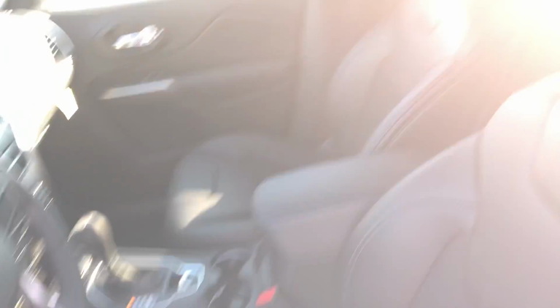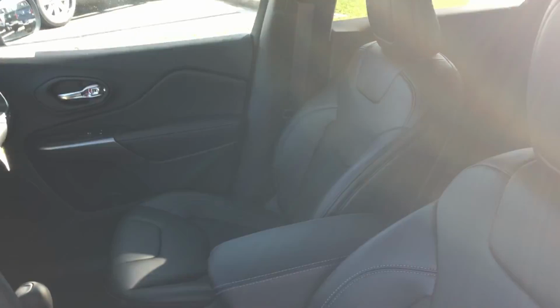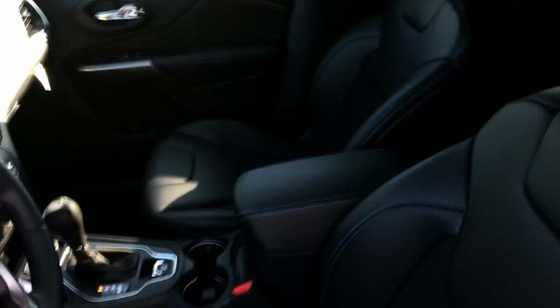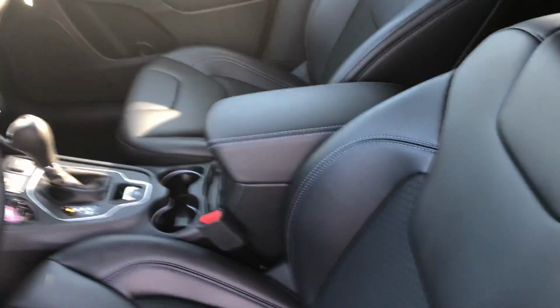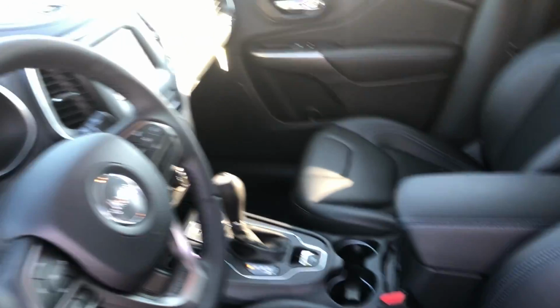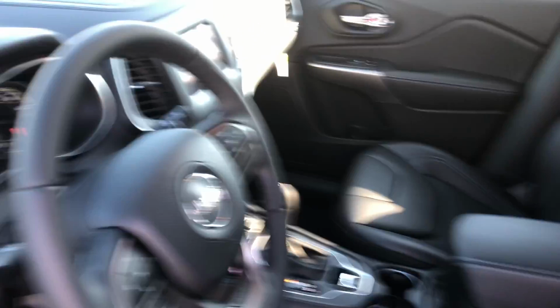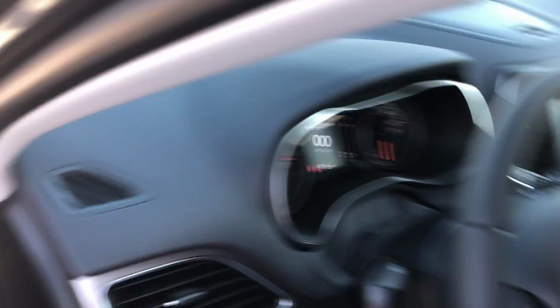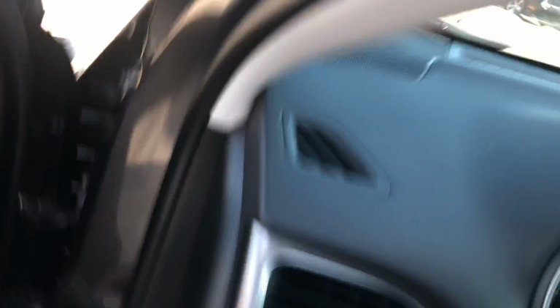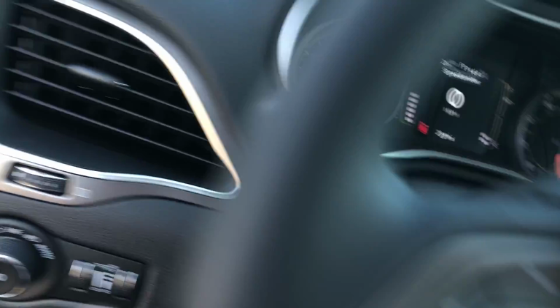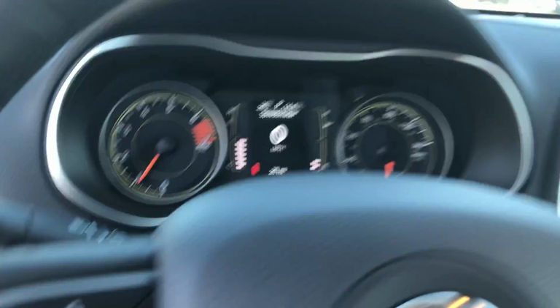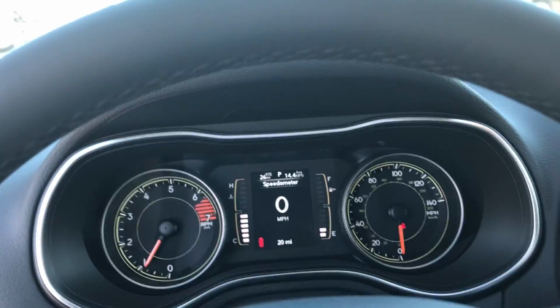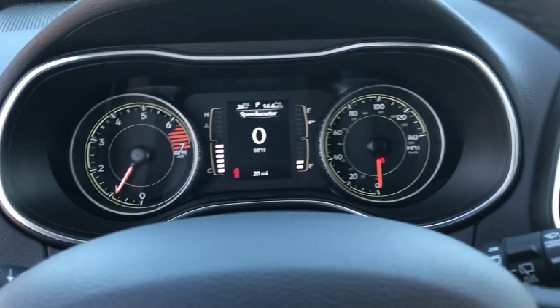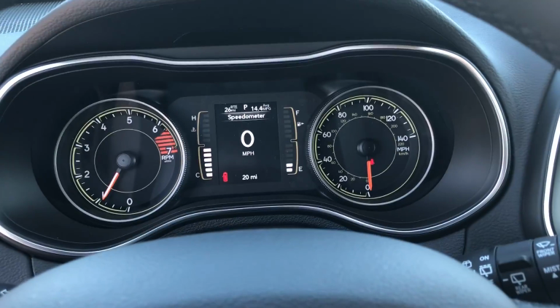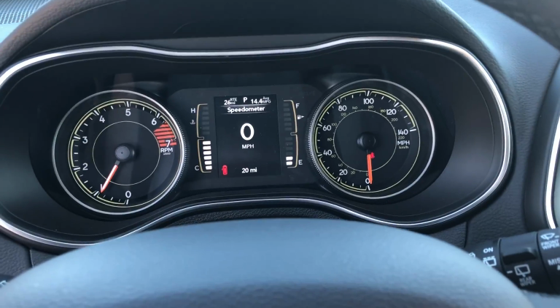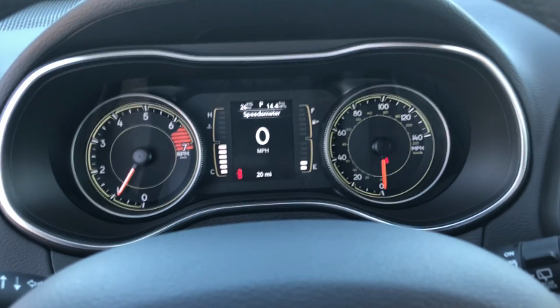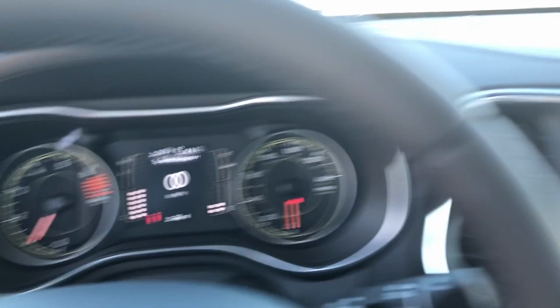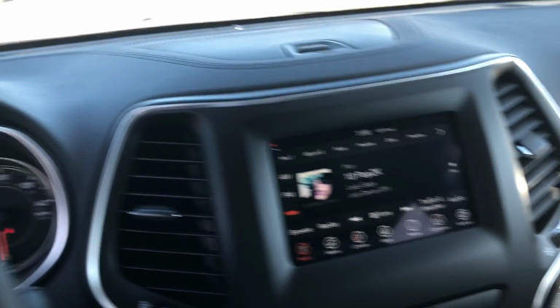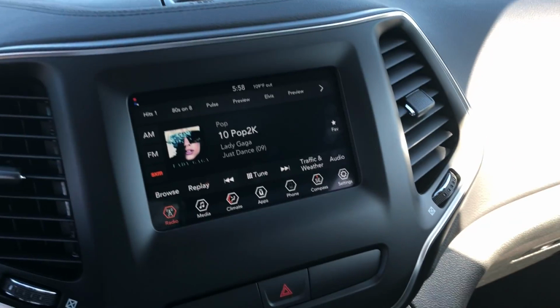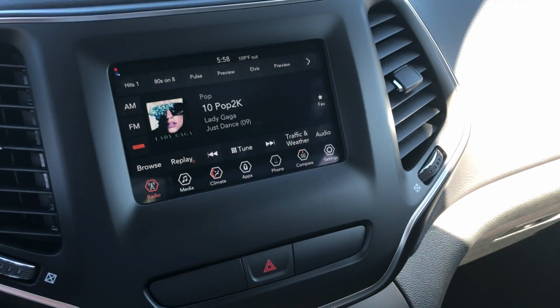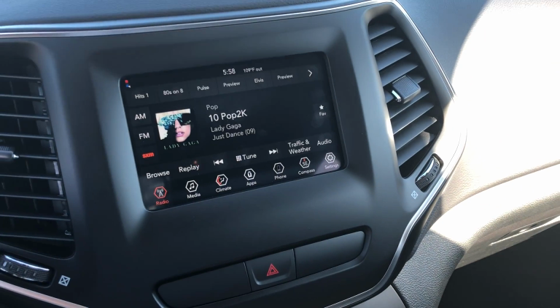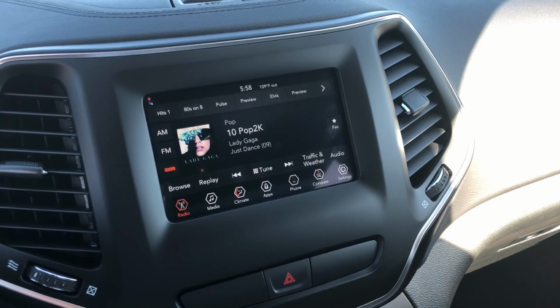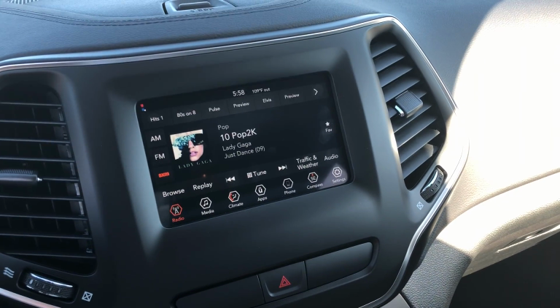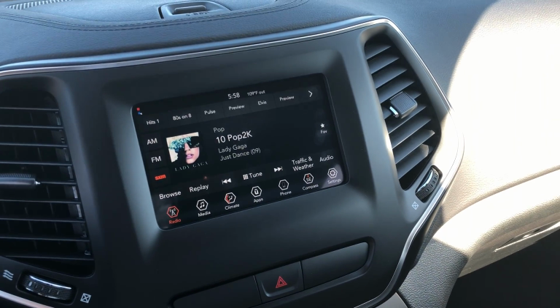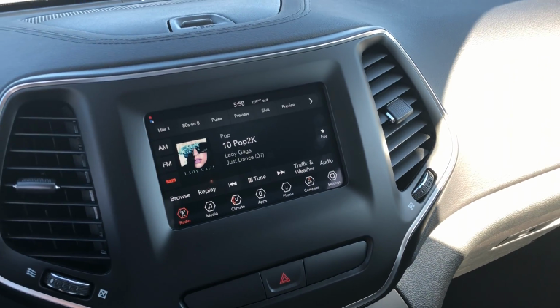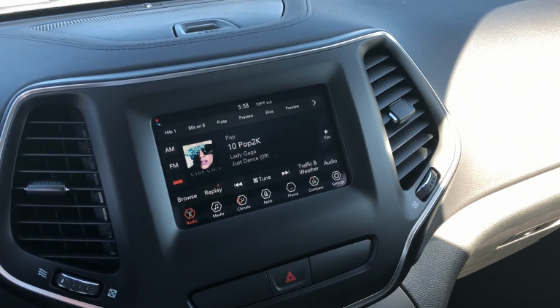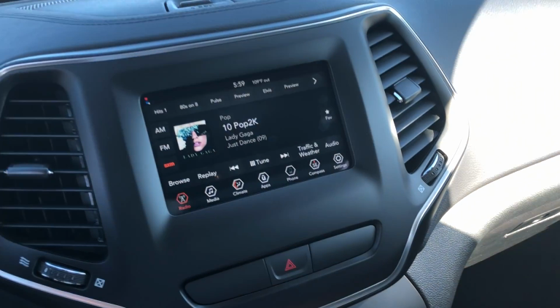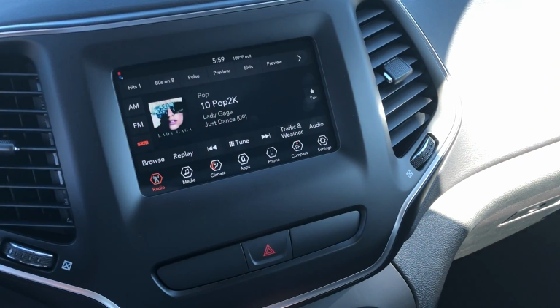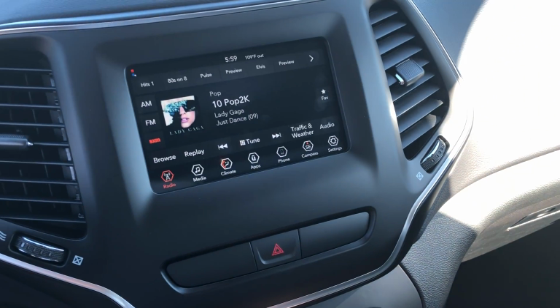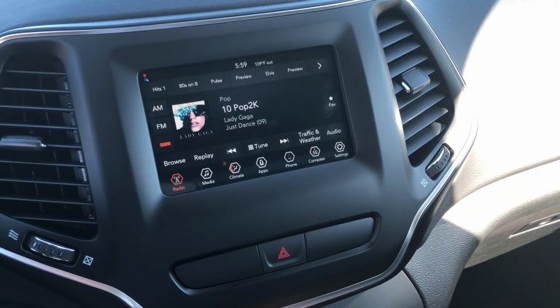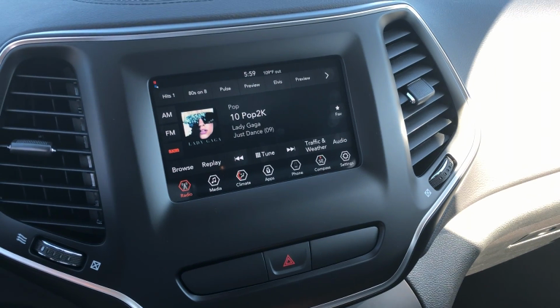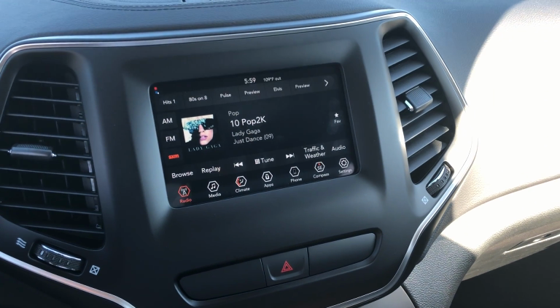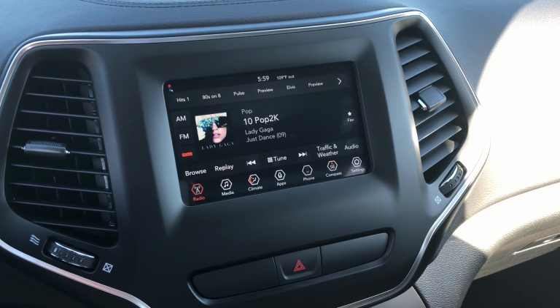Nice leather seats. Let's hop up in here. Crest display as well as over here you get AM, FM, and SXM. Easy to navigate.